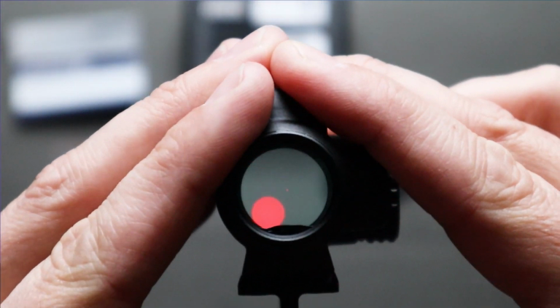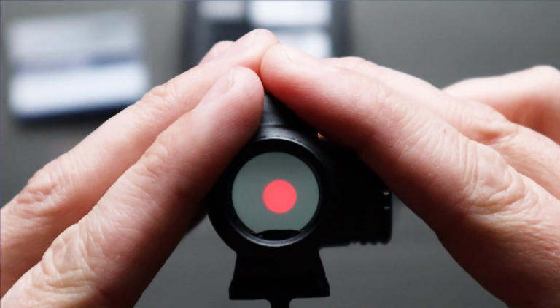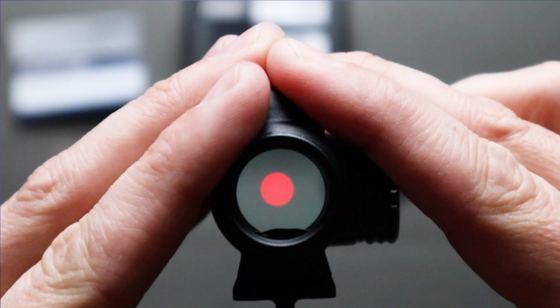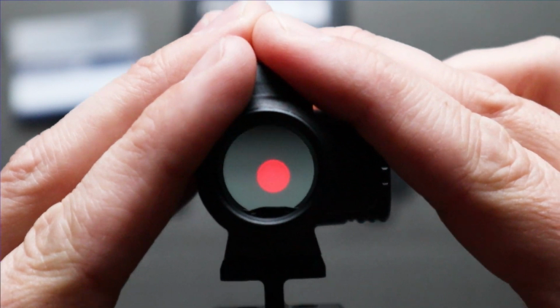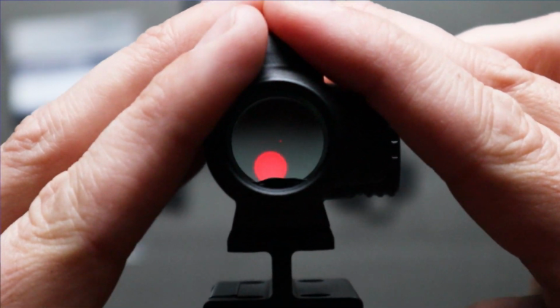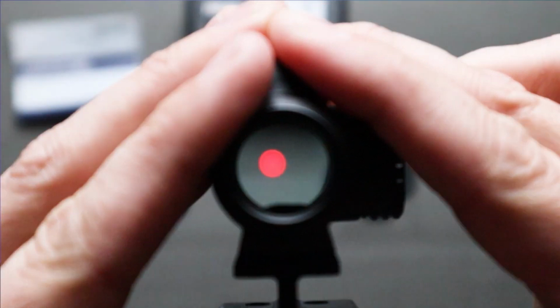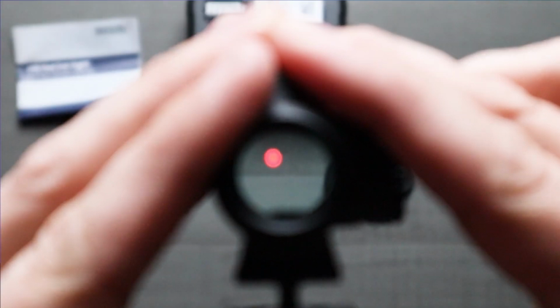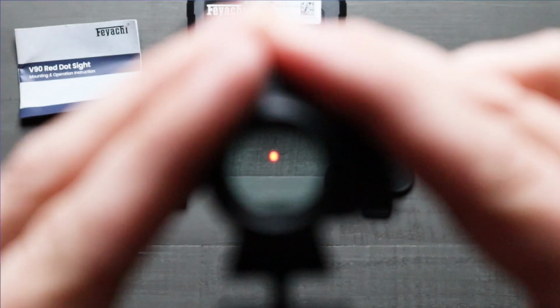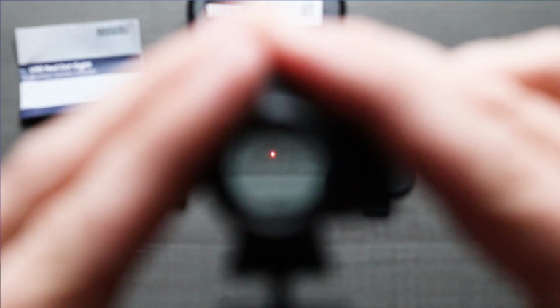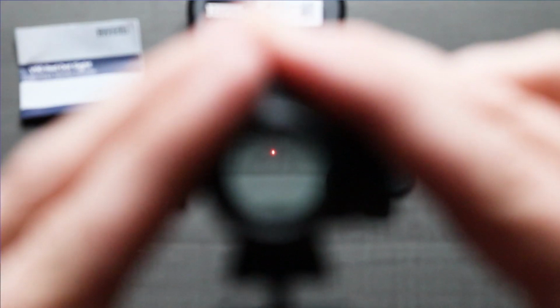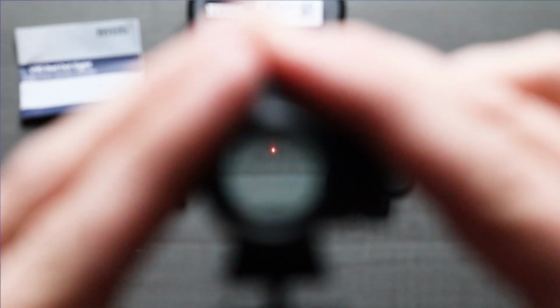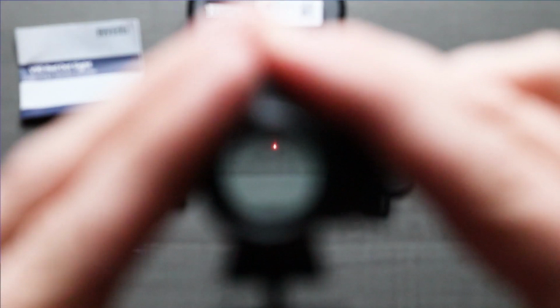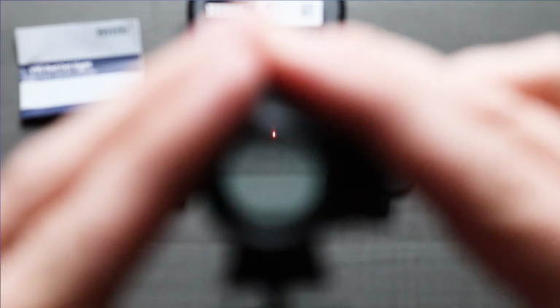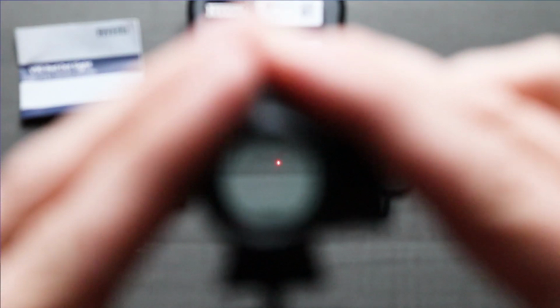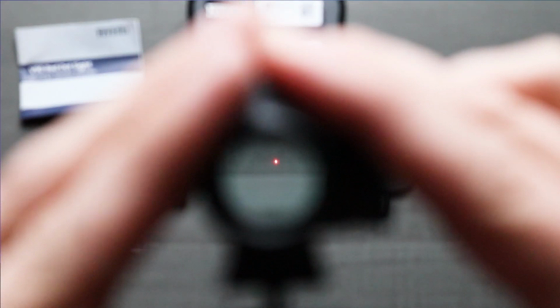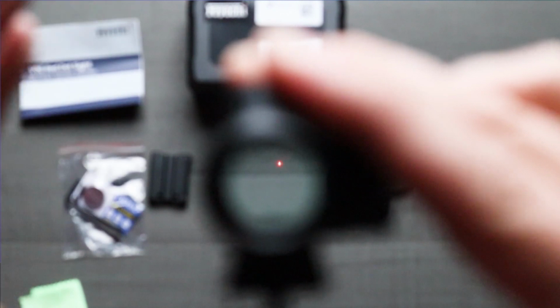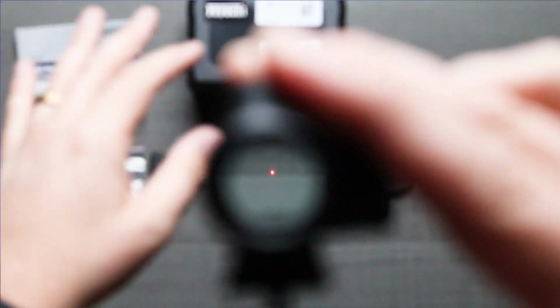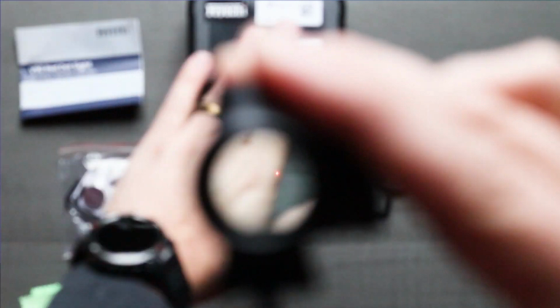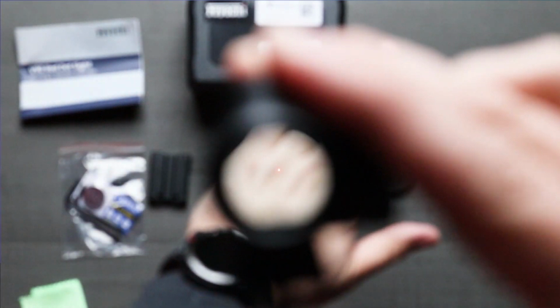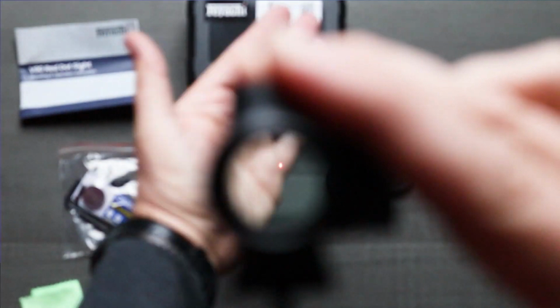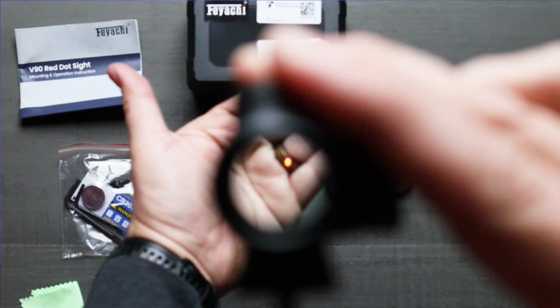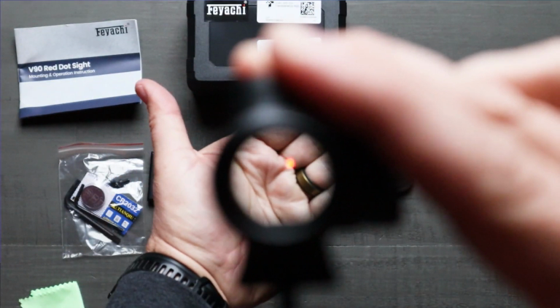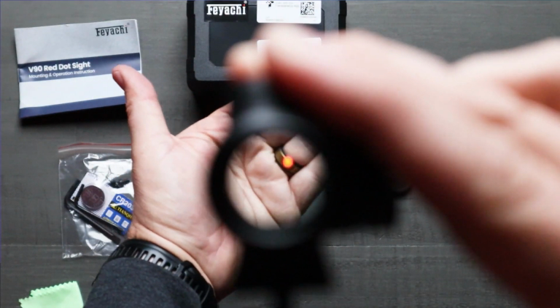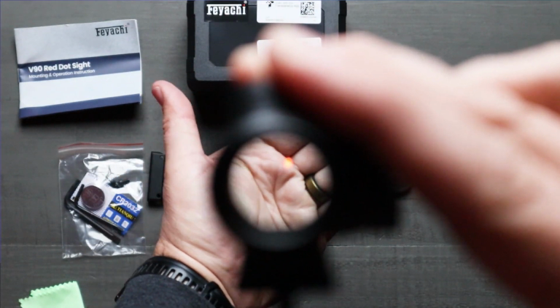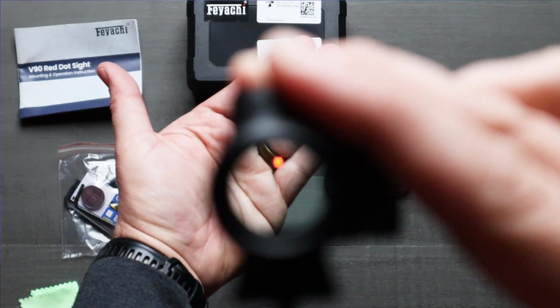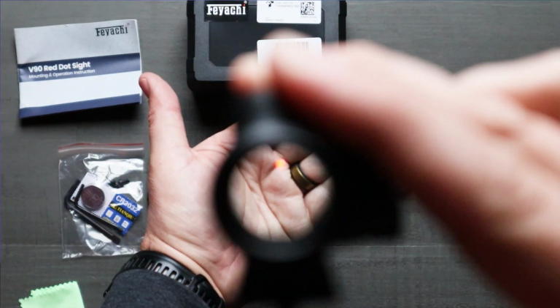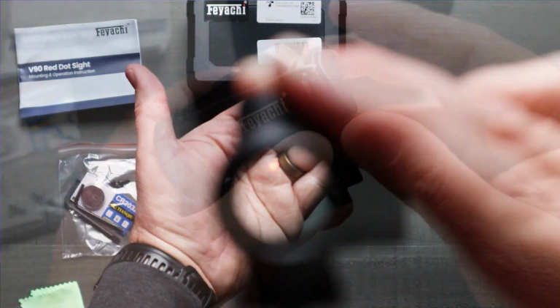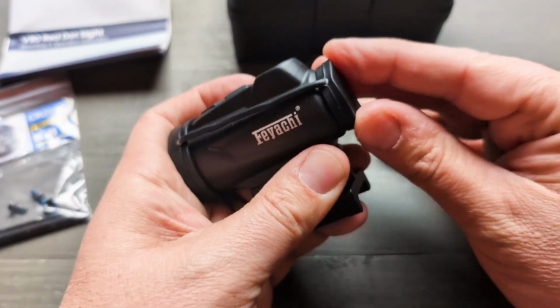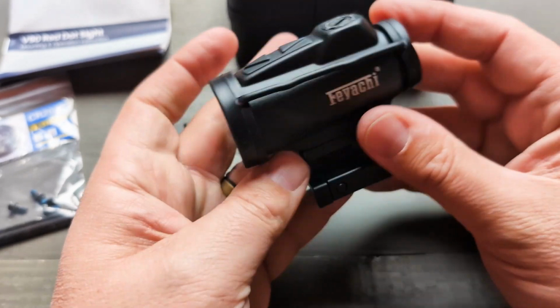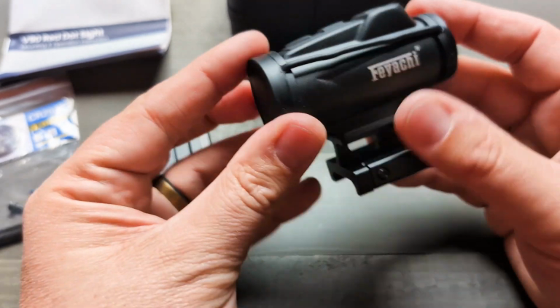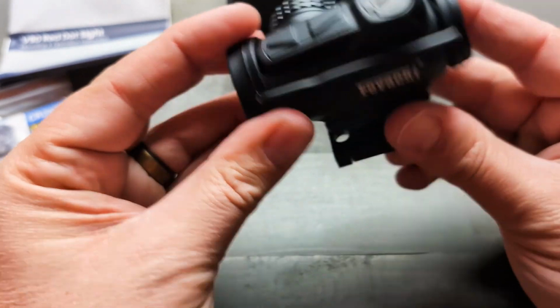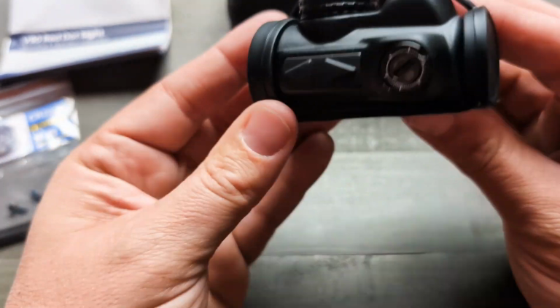The V90 comes with two different mount options for versatility, and precision adjustments via included screws ensure optimal alignment. You can get that red dot exactly where you need it with very minimal tooling and adjustments — it's very simple.